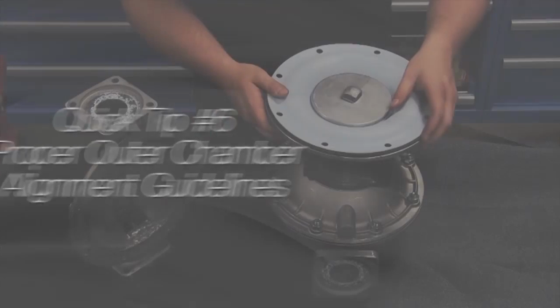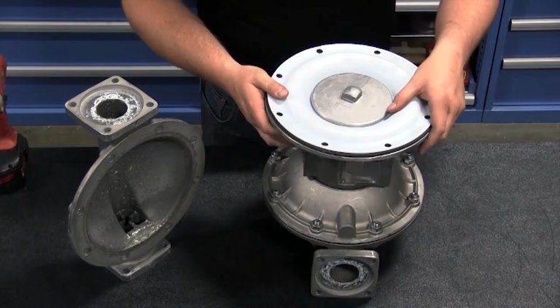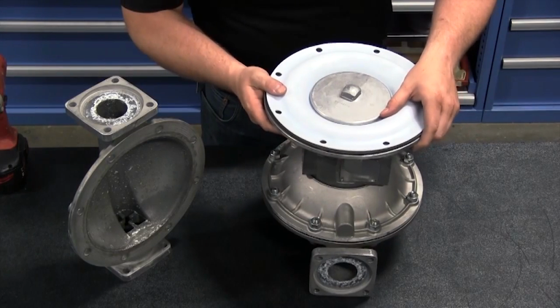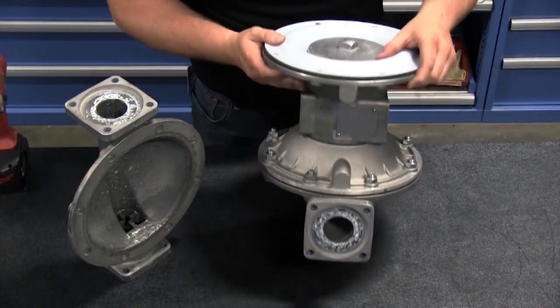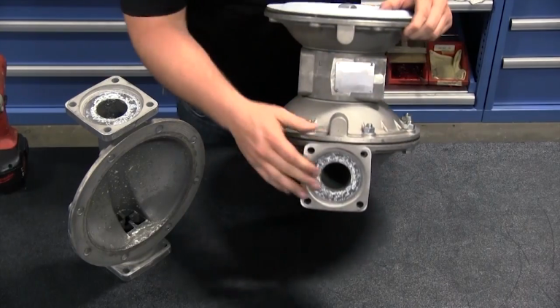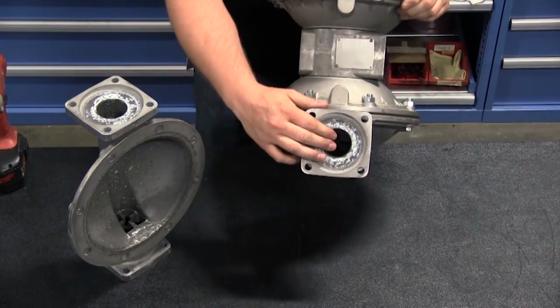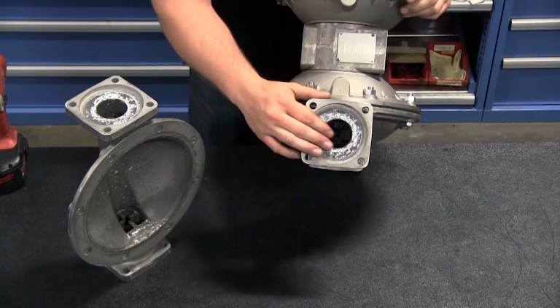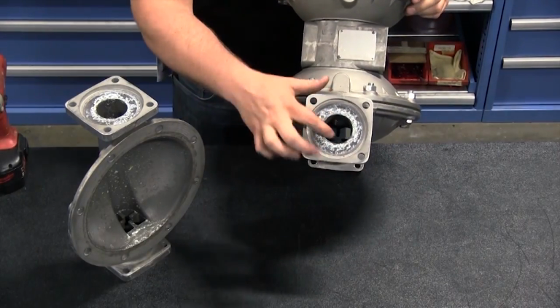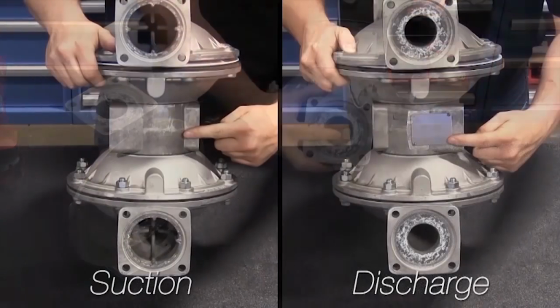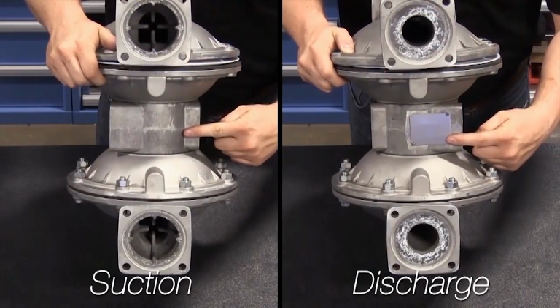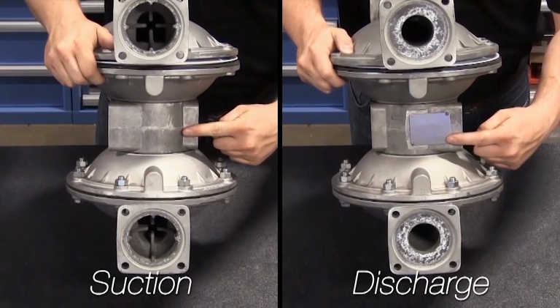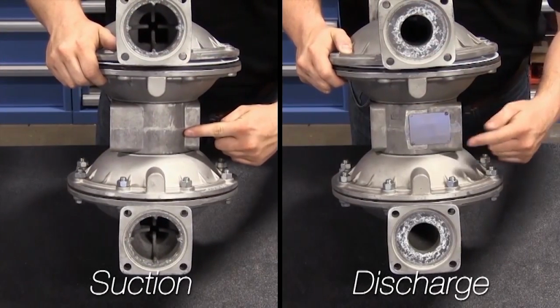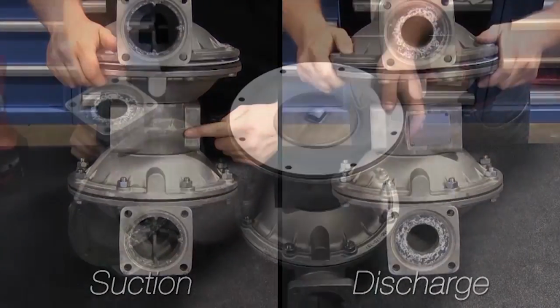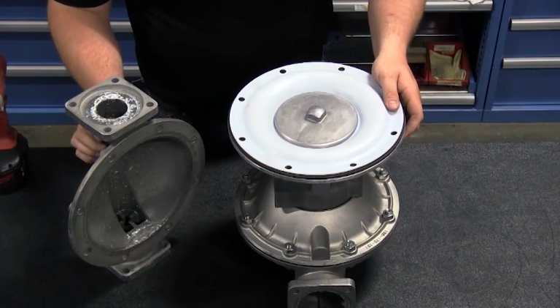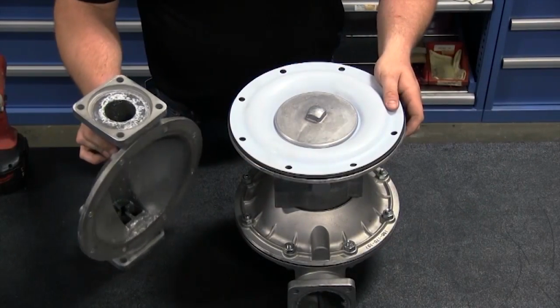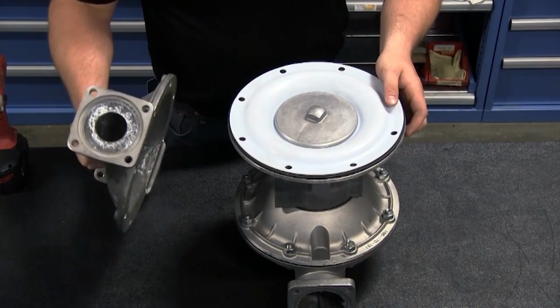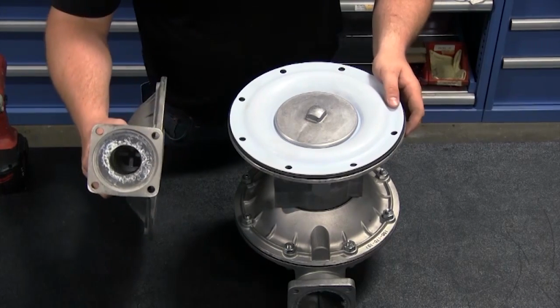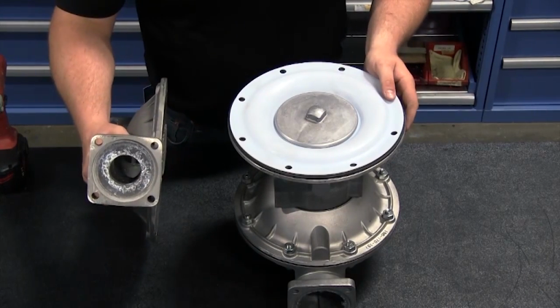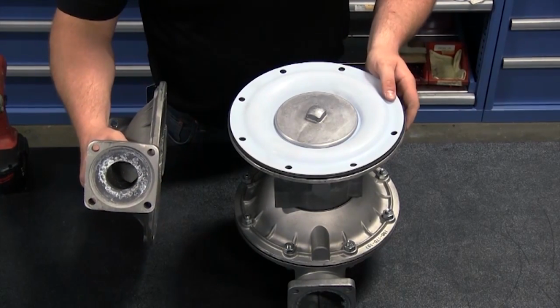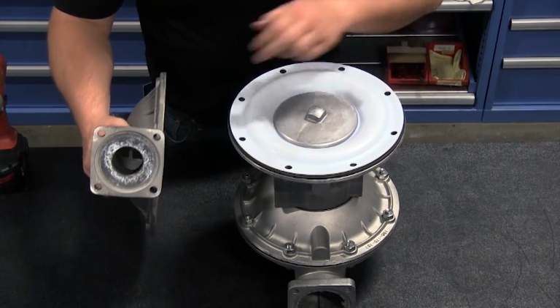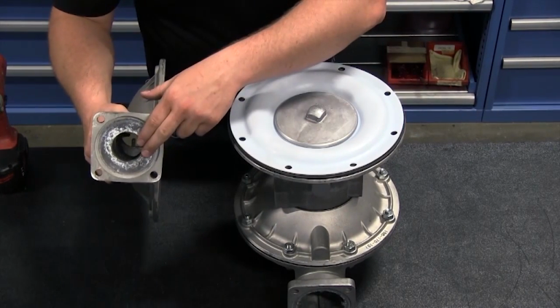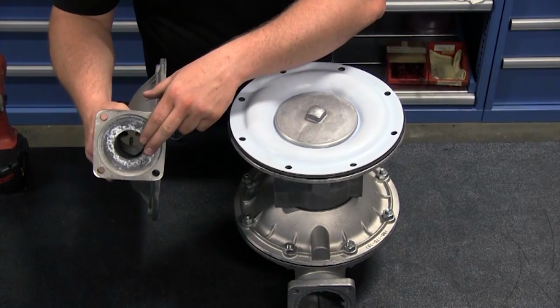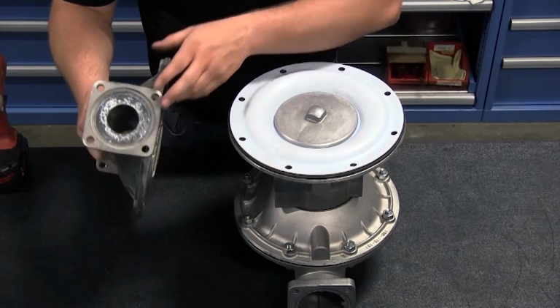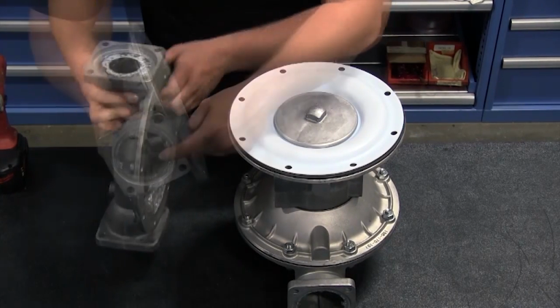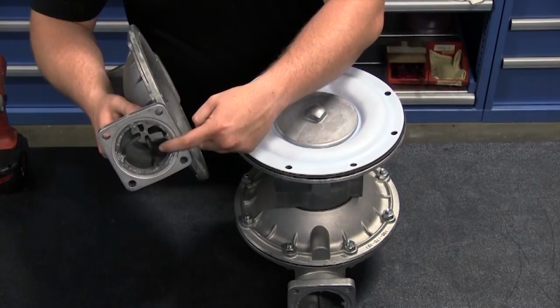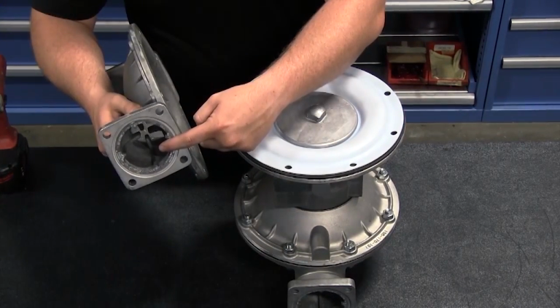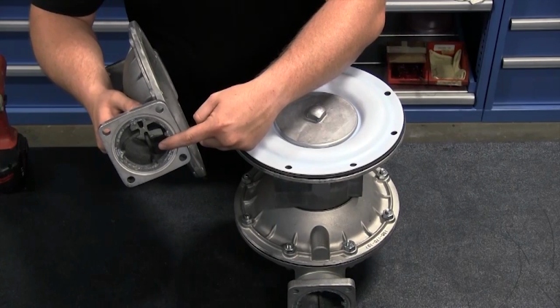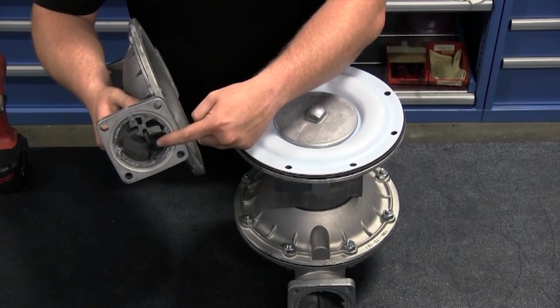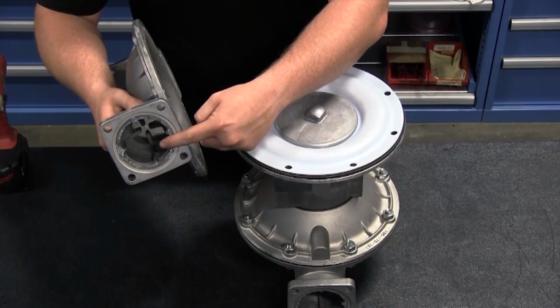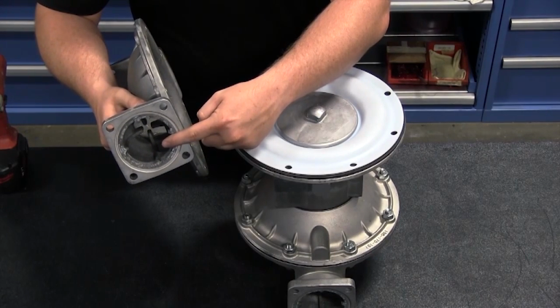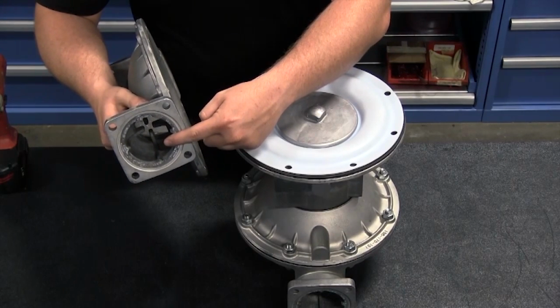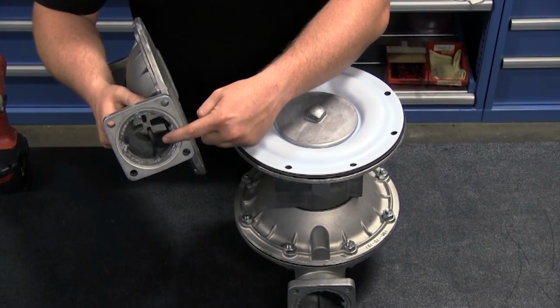The outer chamber alignment is important. Most standard duty pump outer chambers have a suction side and discharge side. The discharge side of the chamber is identified by the circular receiver port for the seat. The suction side is identified by the ball cage port for the check bulb to move in.